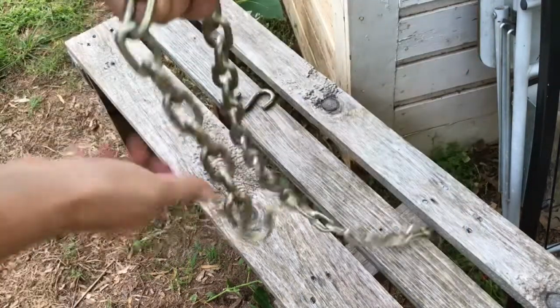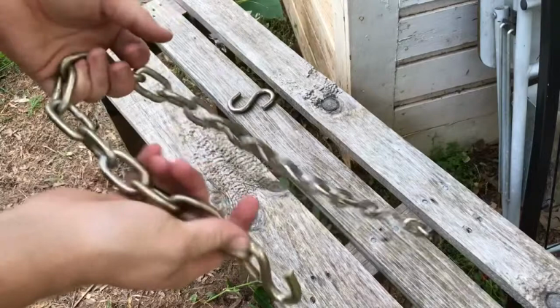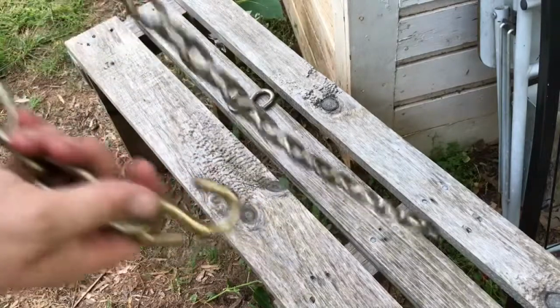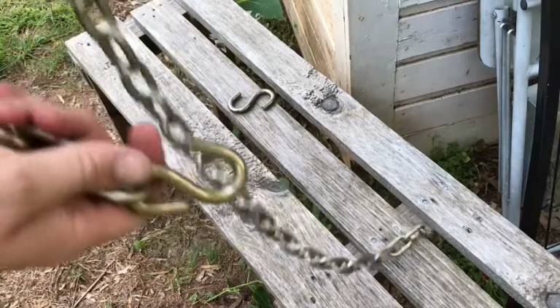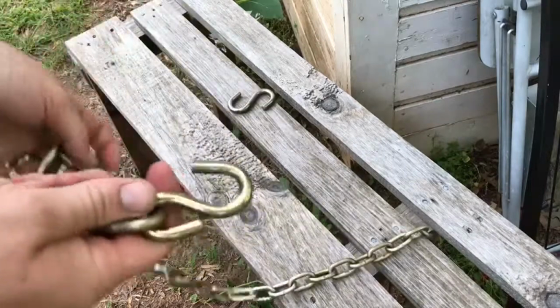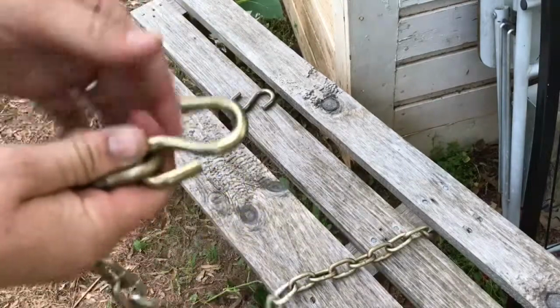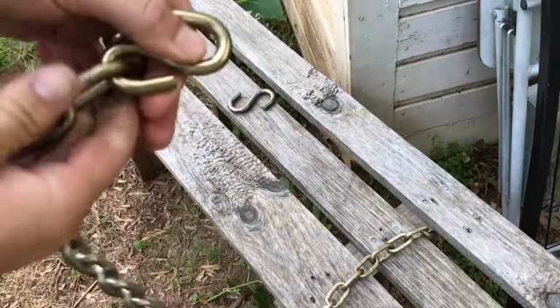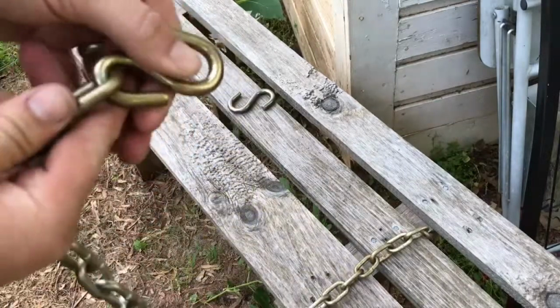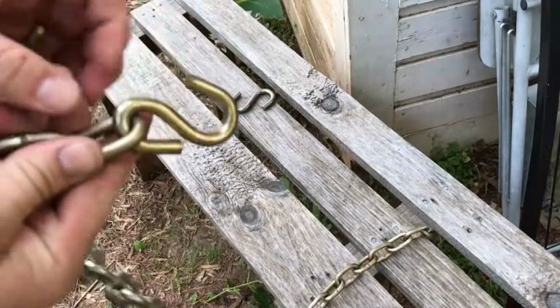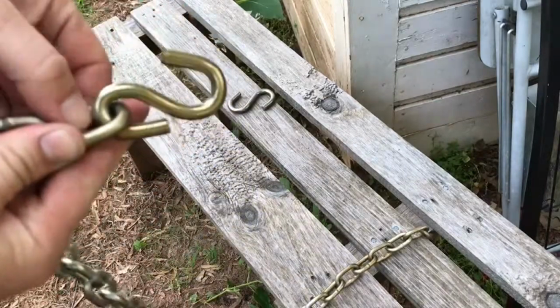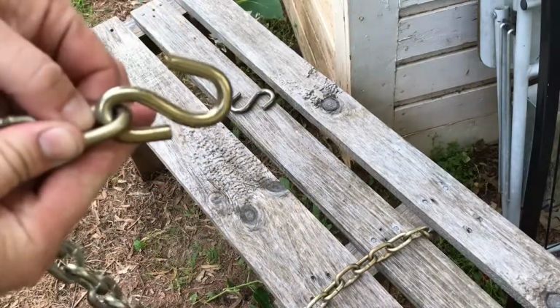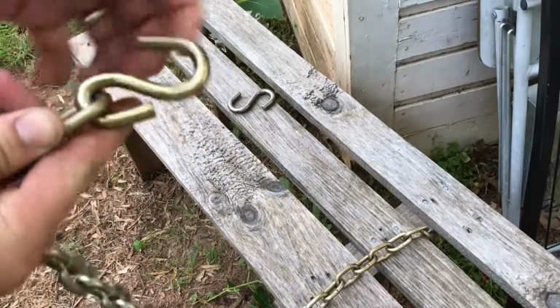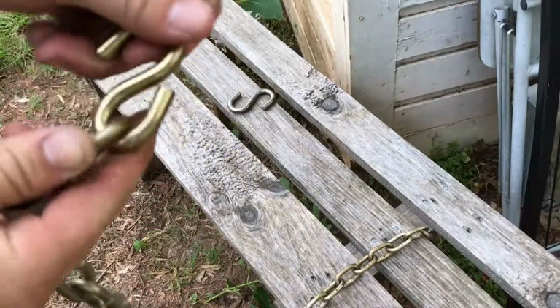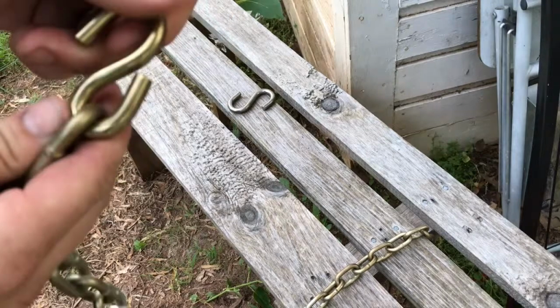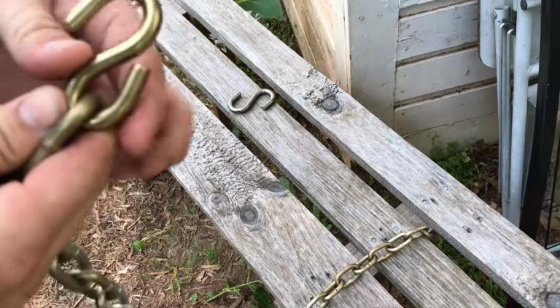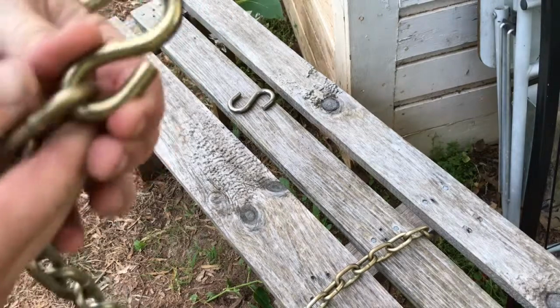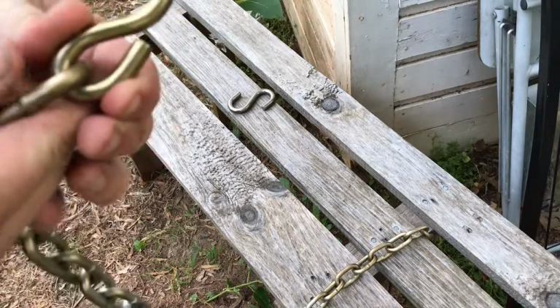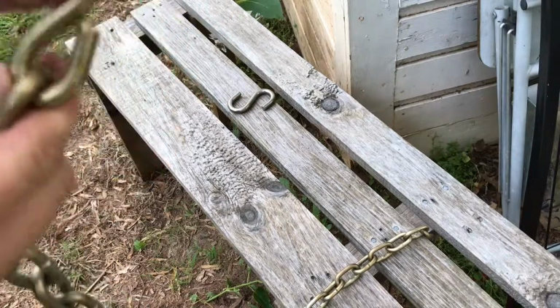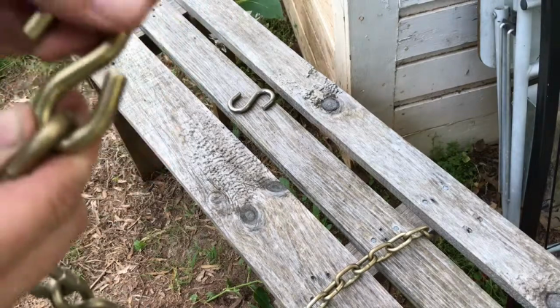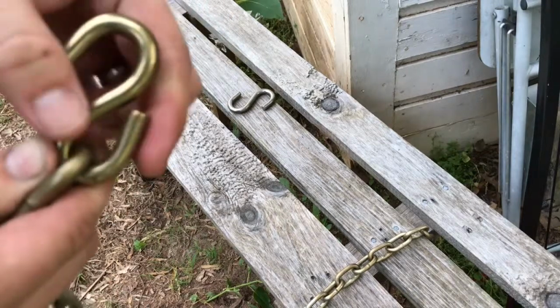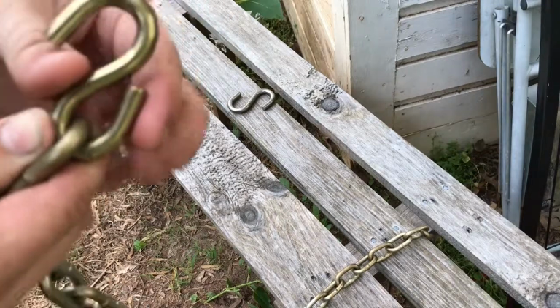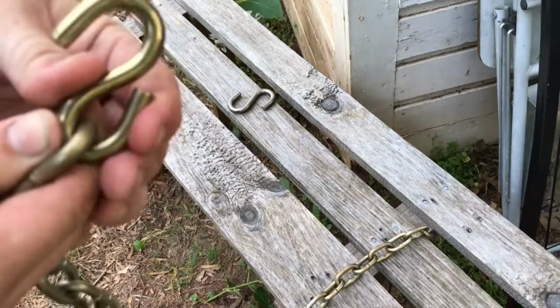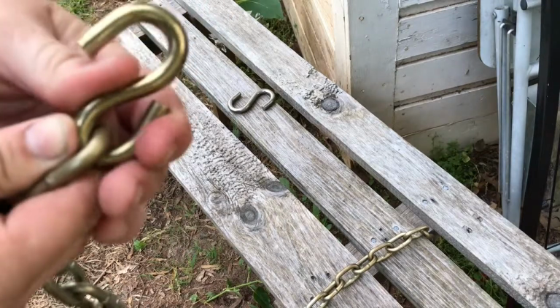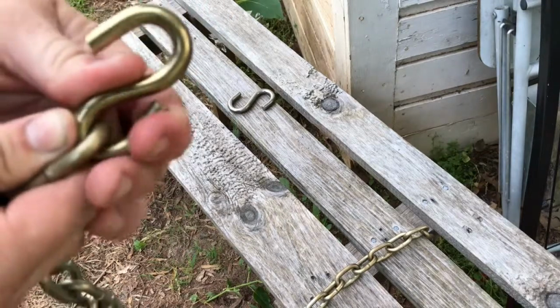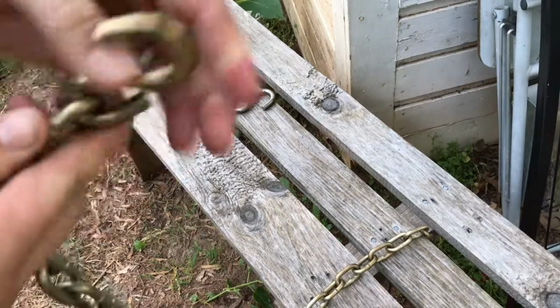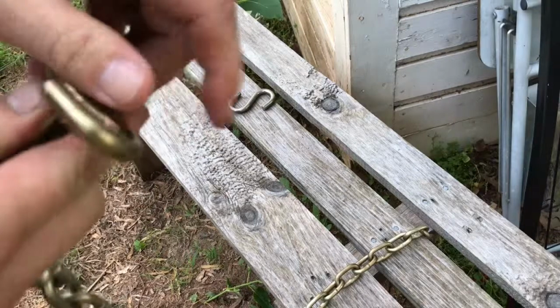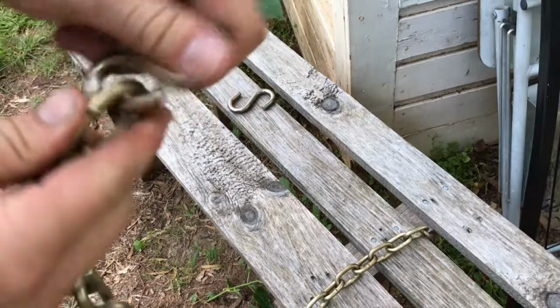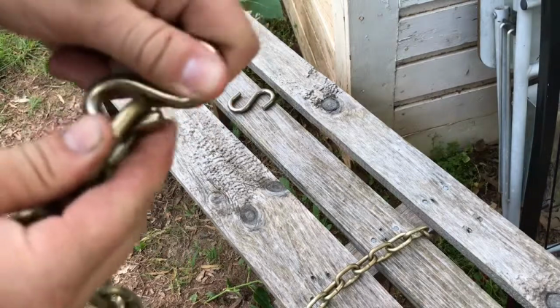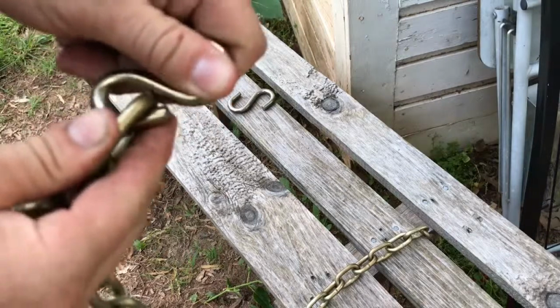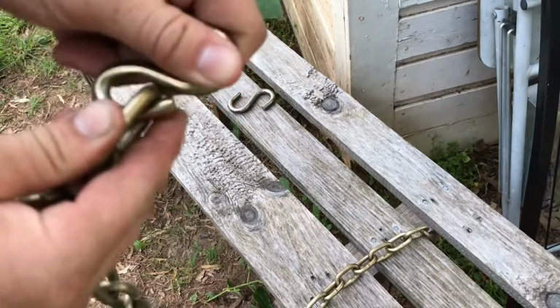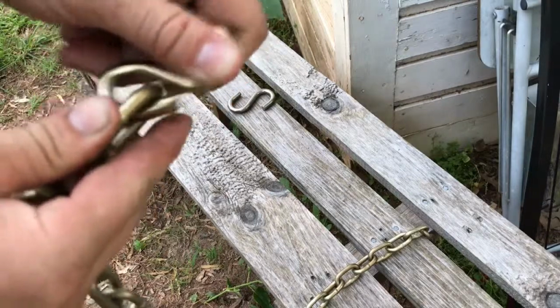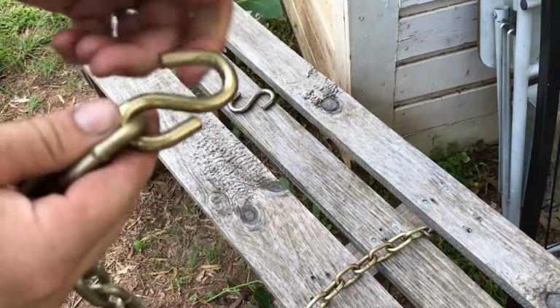I need a couple of S-hooks. I got a smaller S-hook to fit in the chain and stuck it in my vice, cranked it down to bend it so the chain can't come out of it.